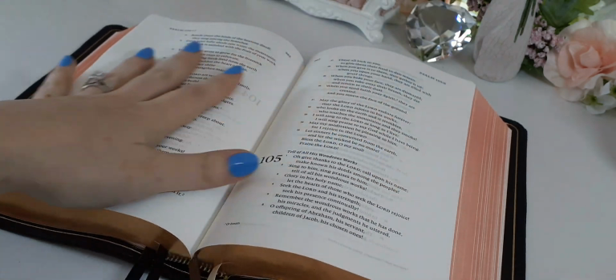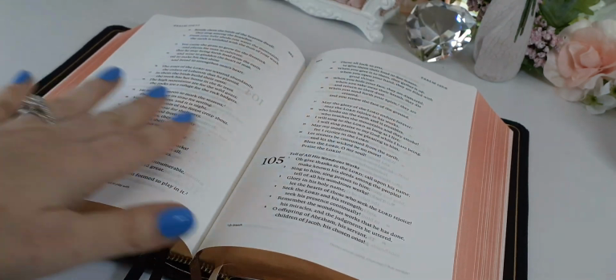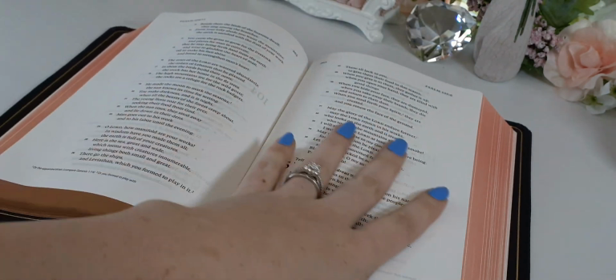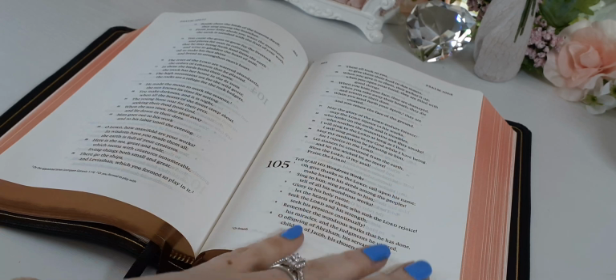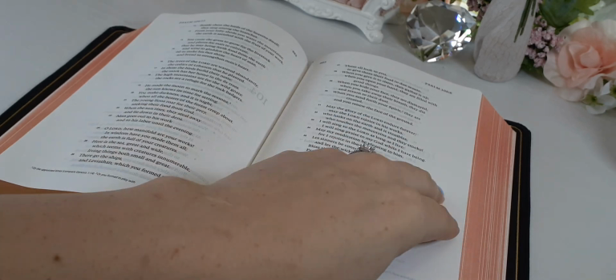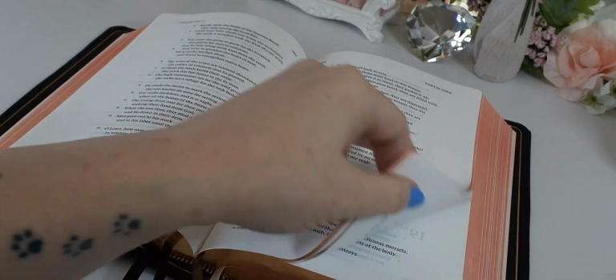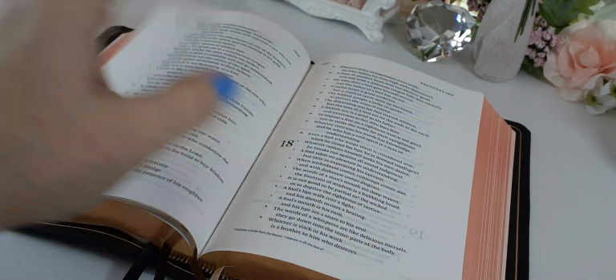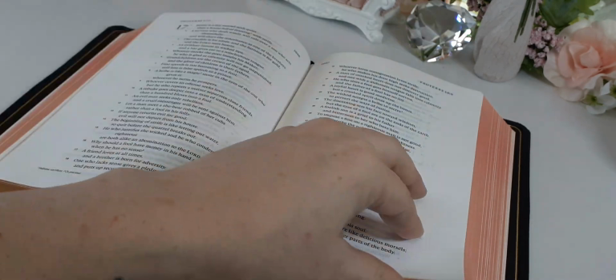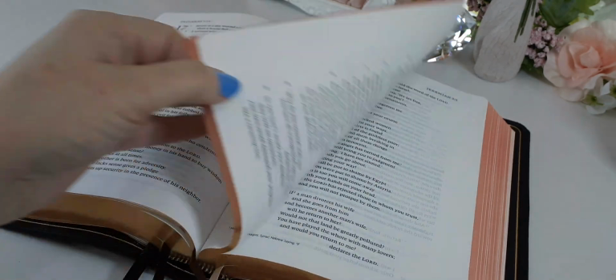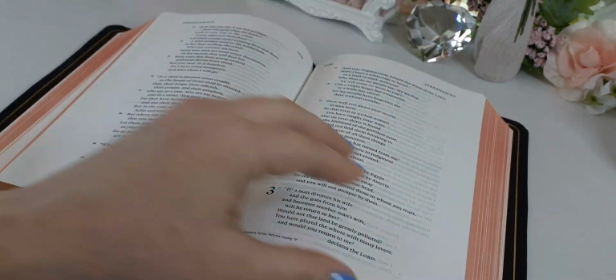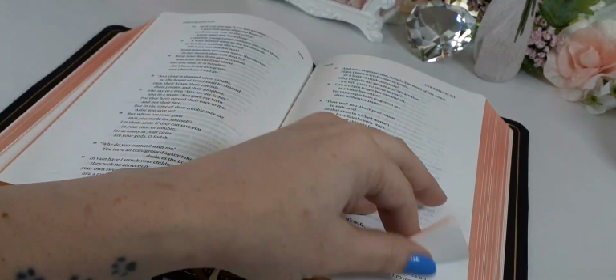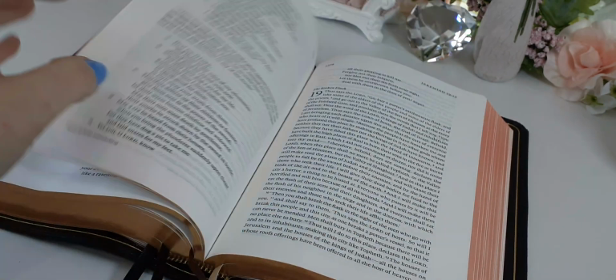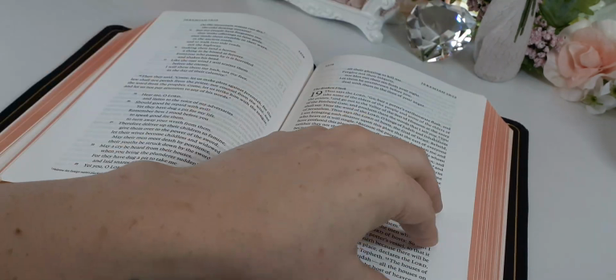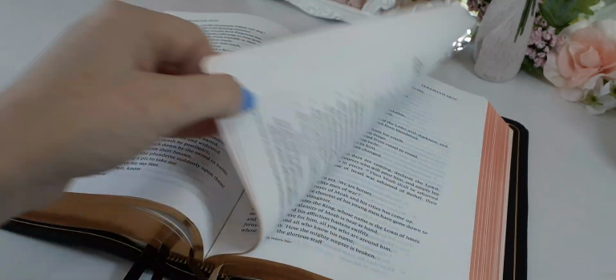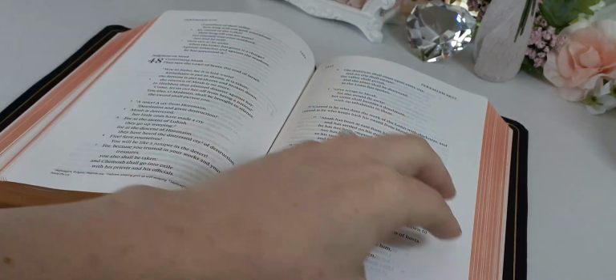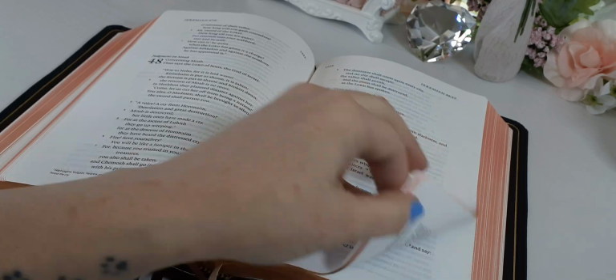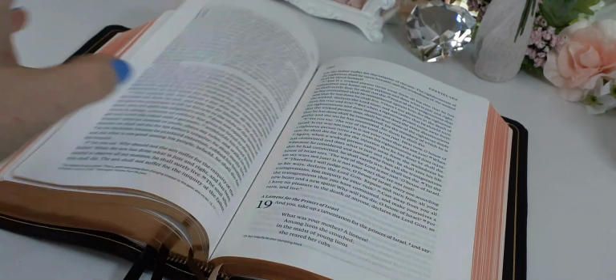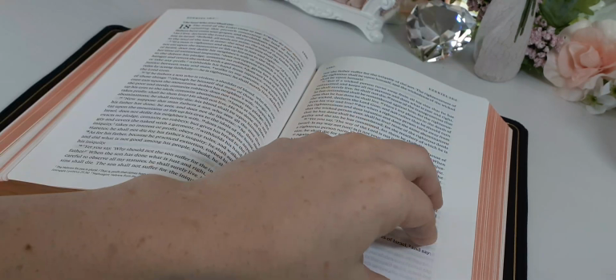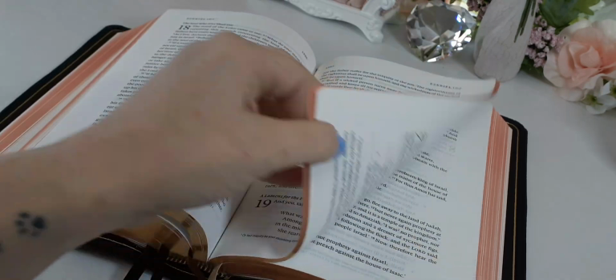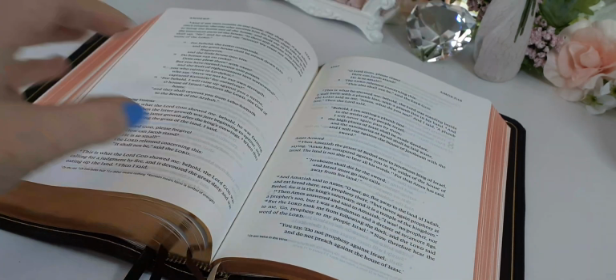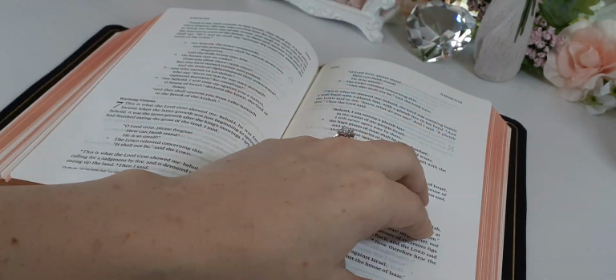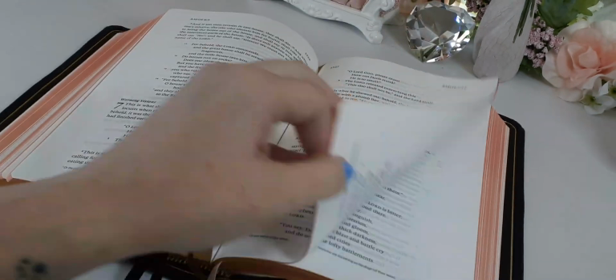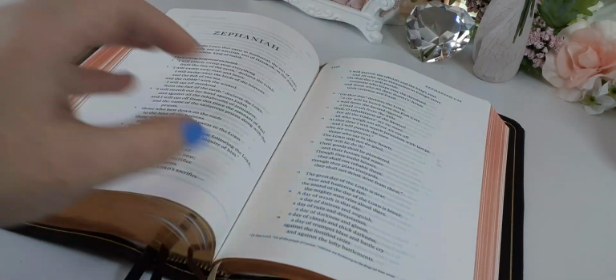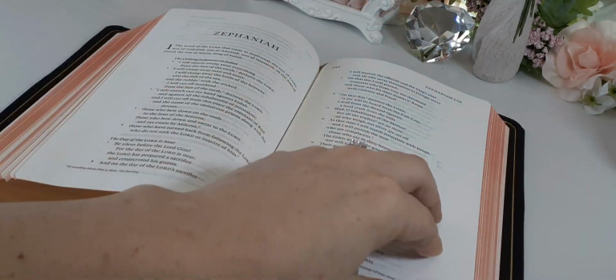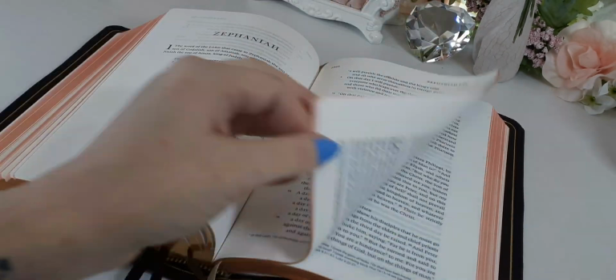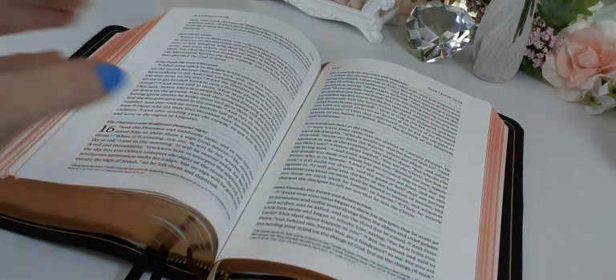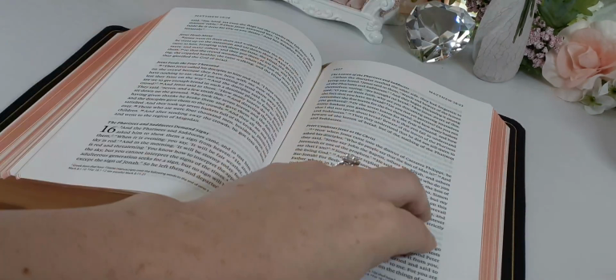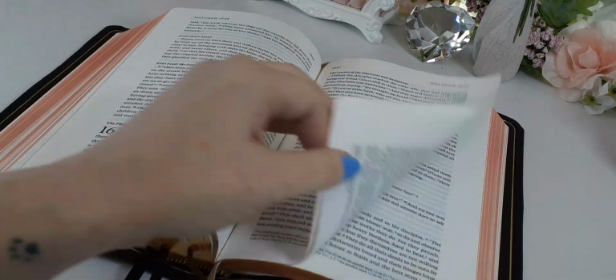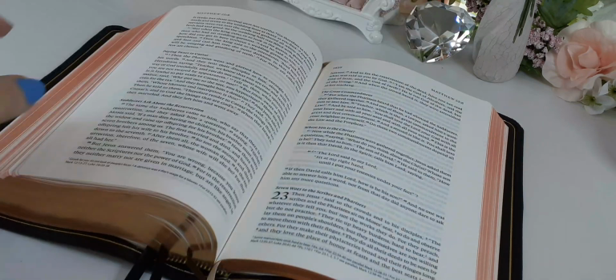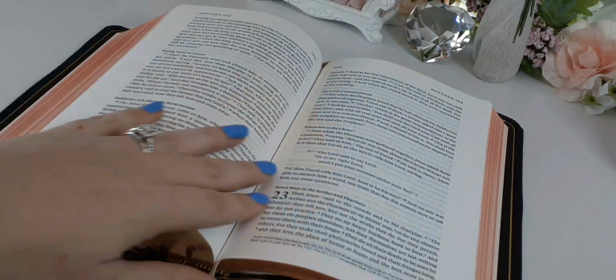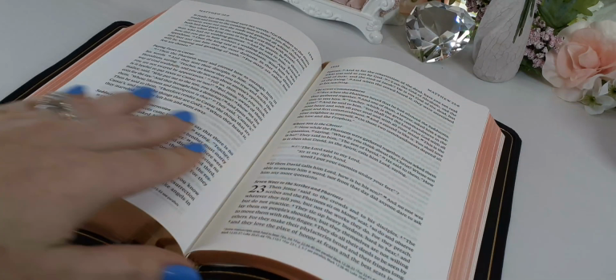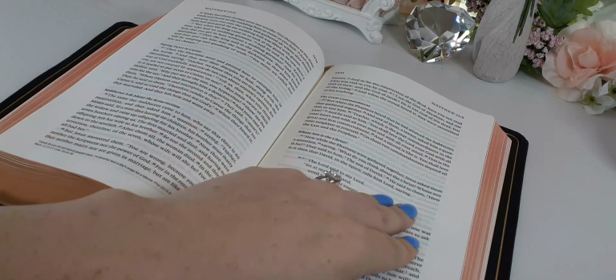Just look at this — so beautiful. Now it is a black letter text. I wish it was red letter because I really like red letter, but it is a black letter text.